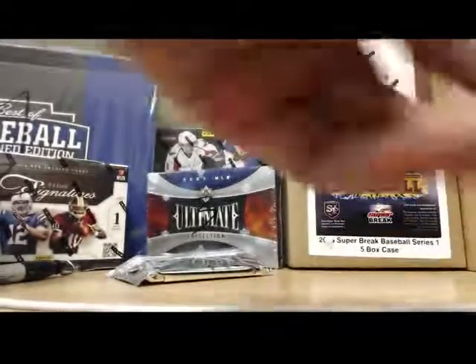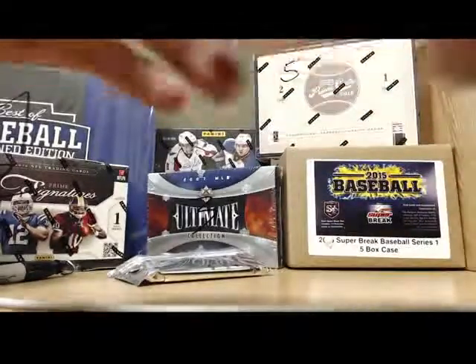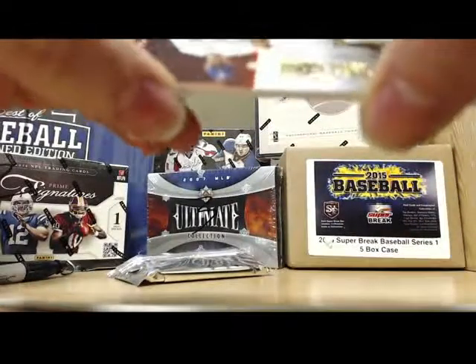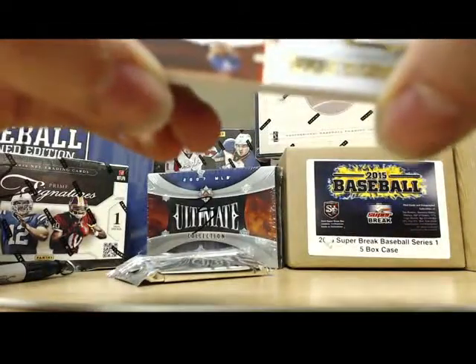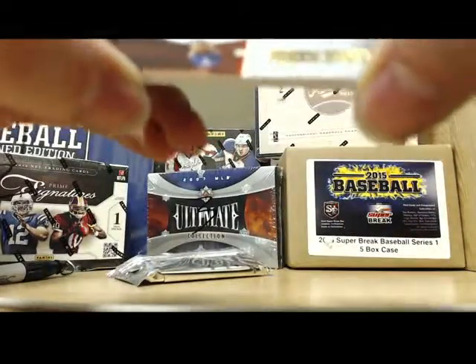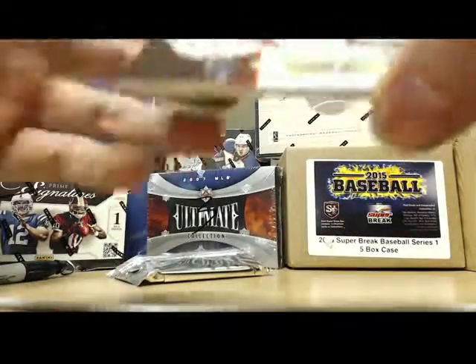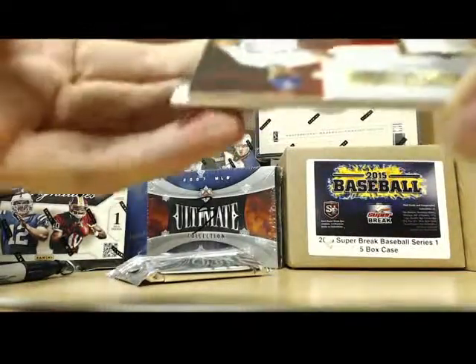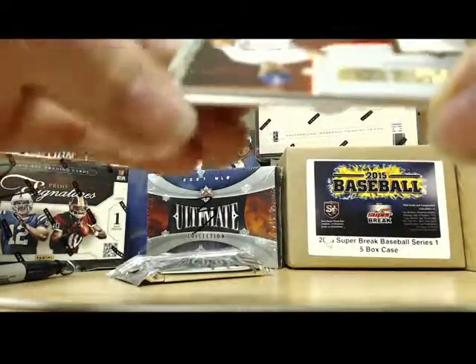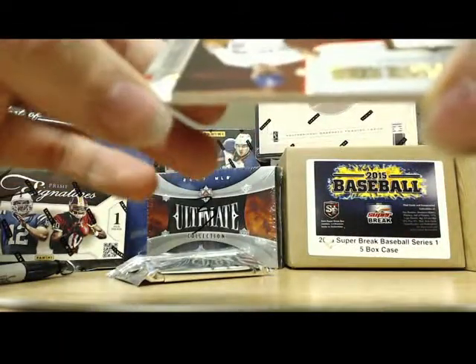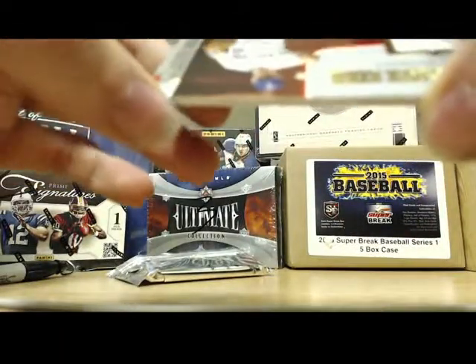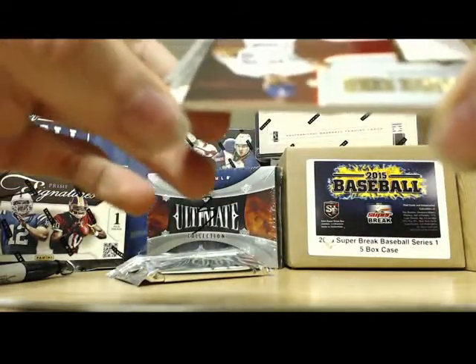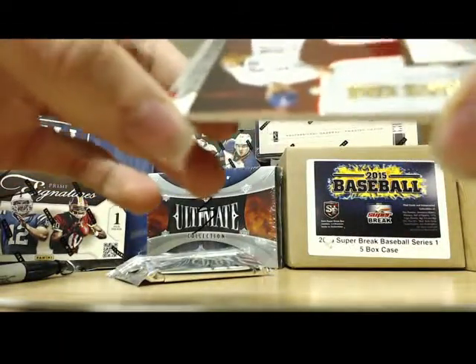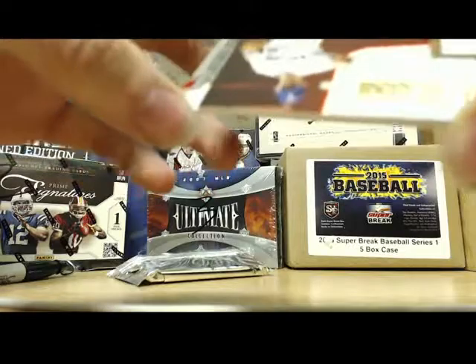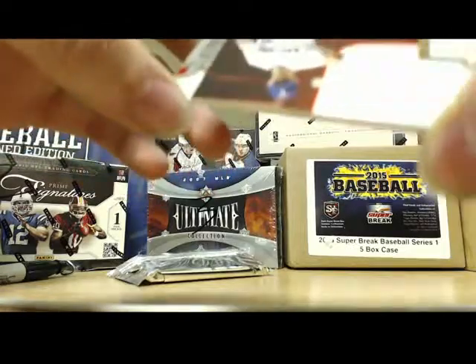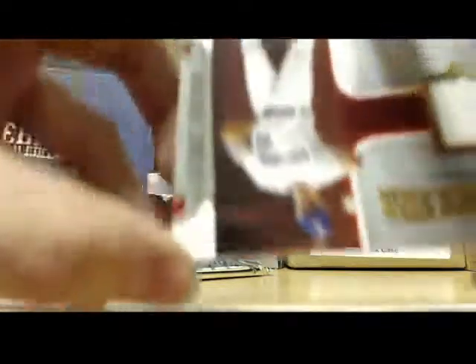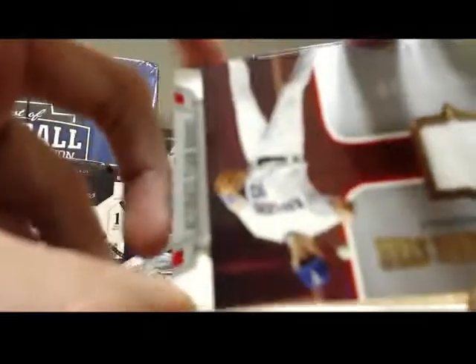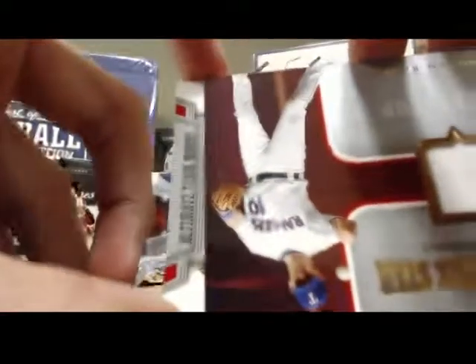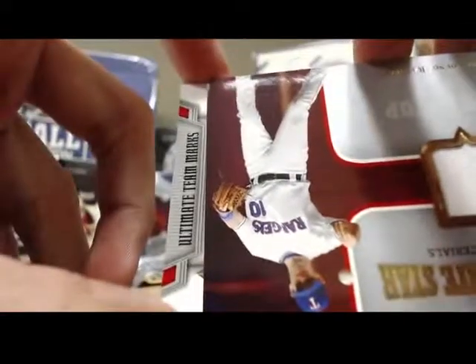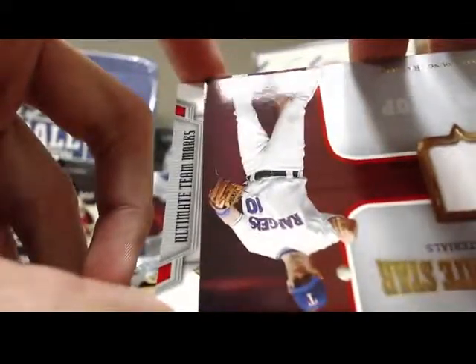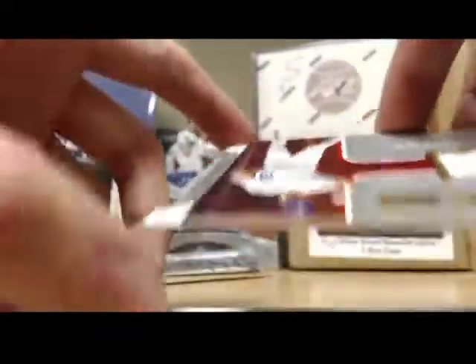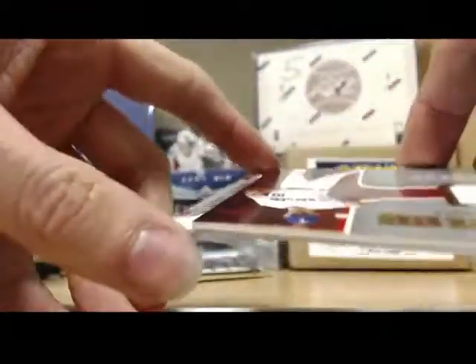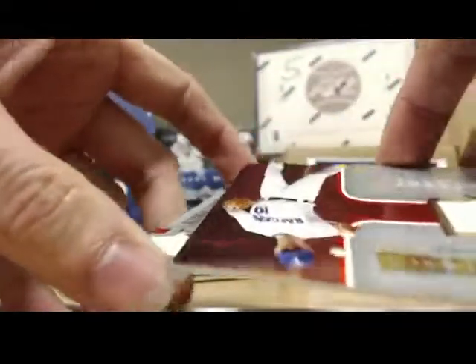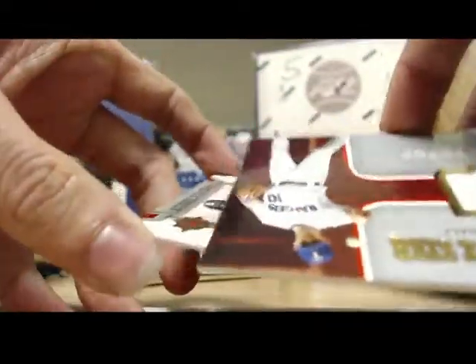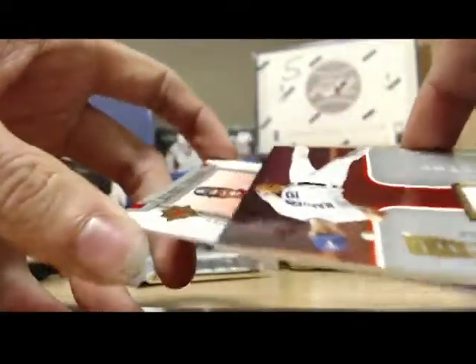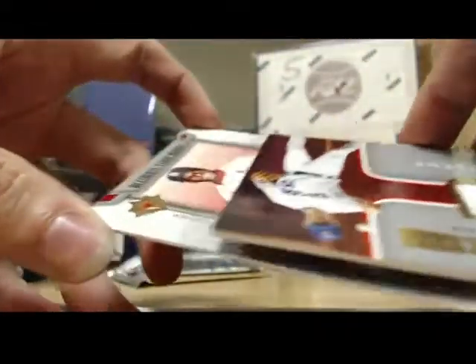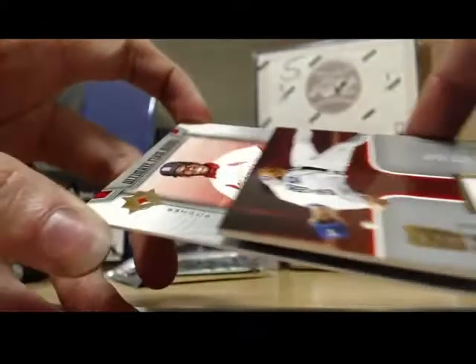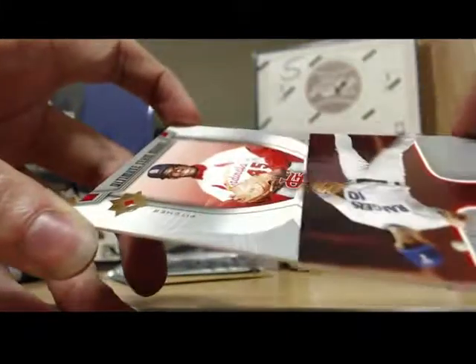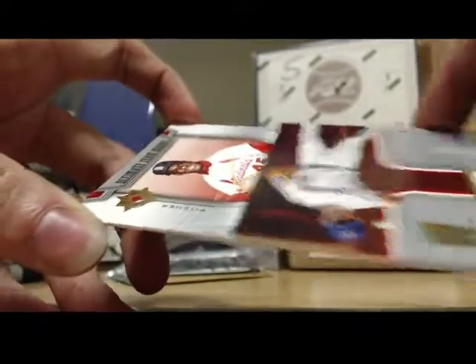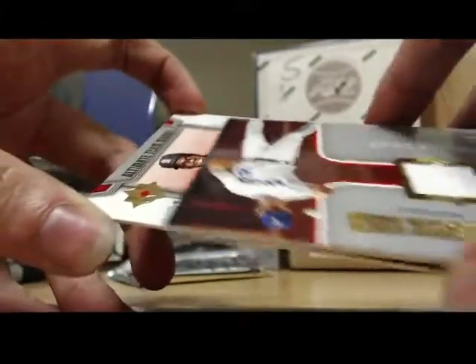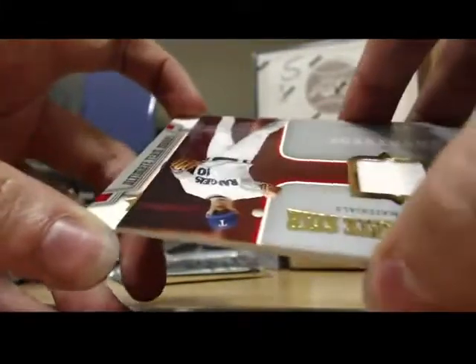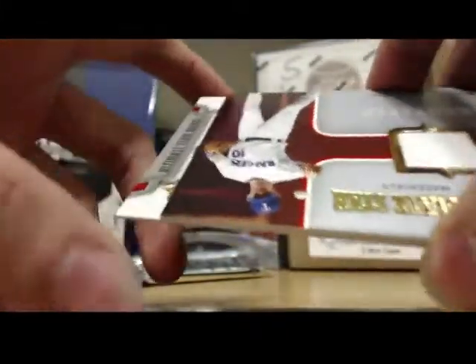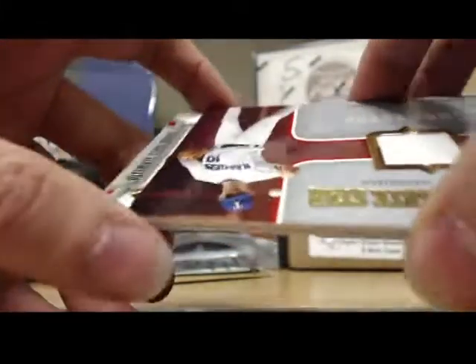Now for the autograph, man. This one packs backwards. There we go. Ultimate Team Marks. That's different. Oh wow, this is a different style, that's for sure.